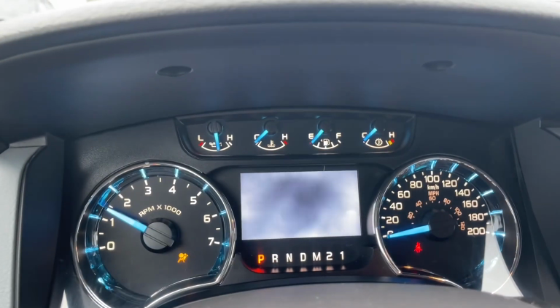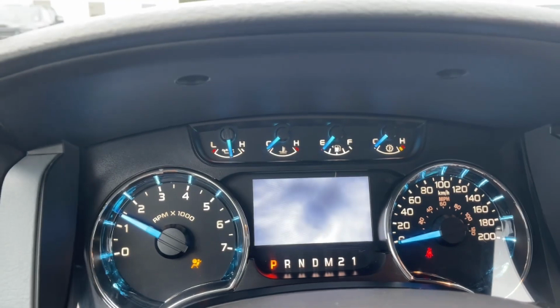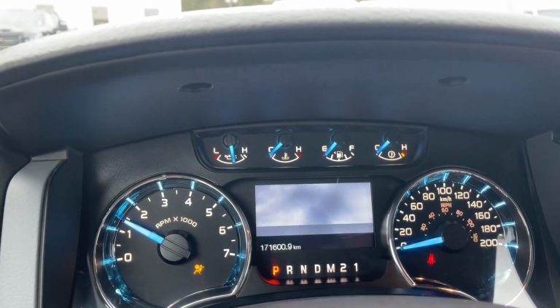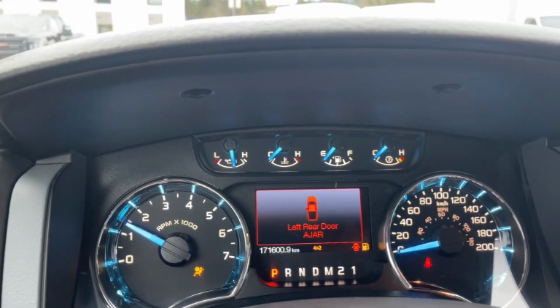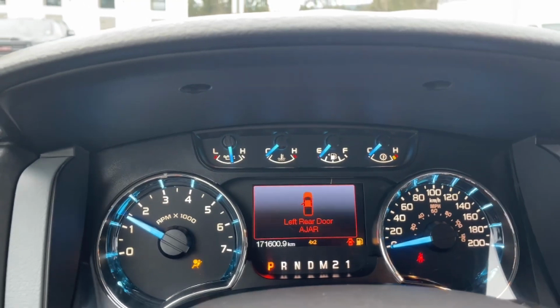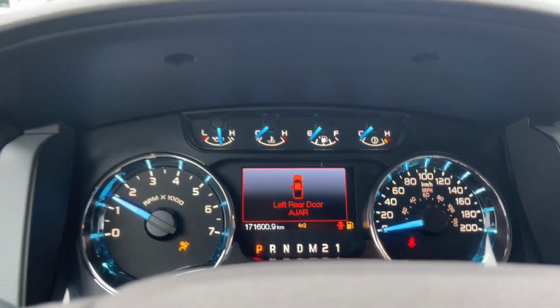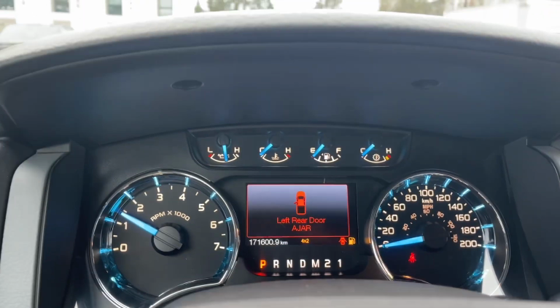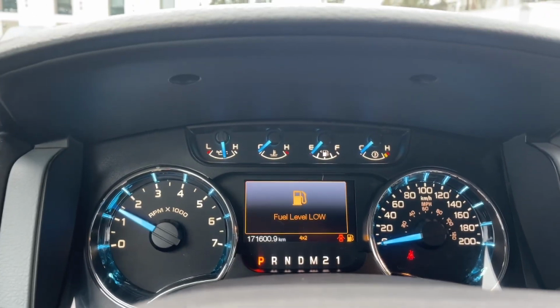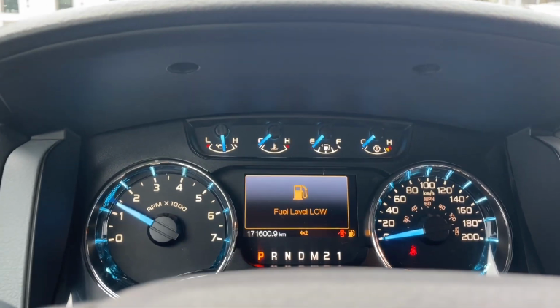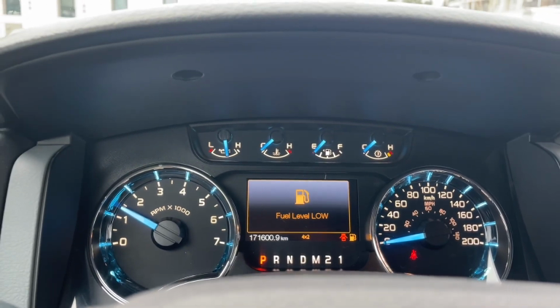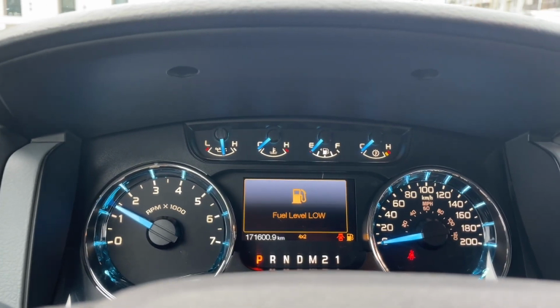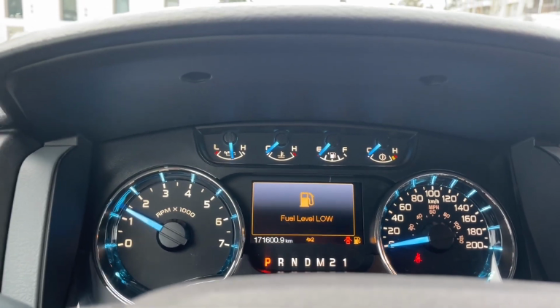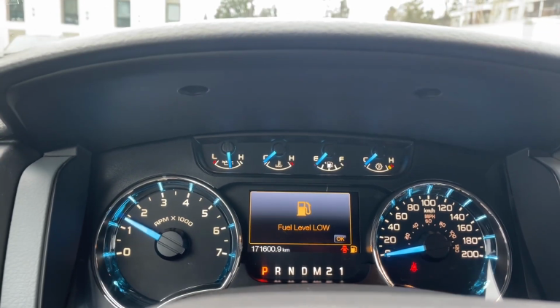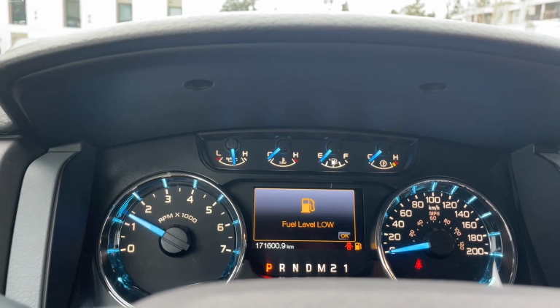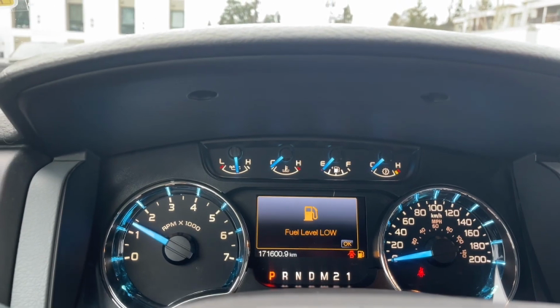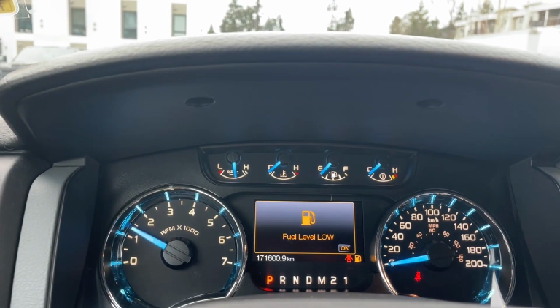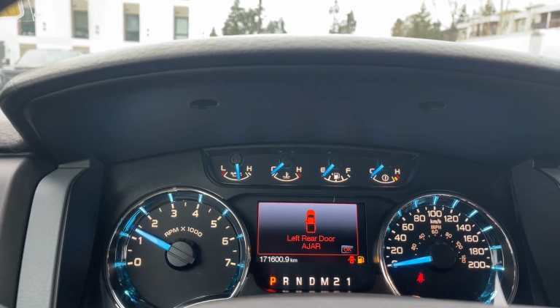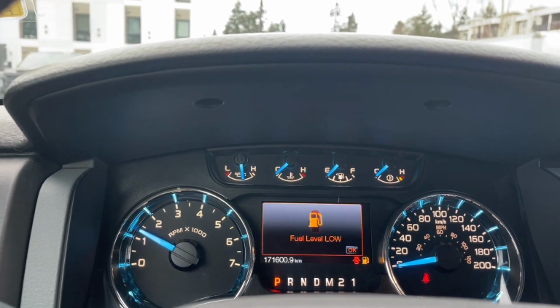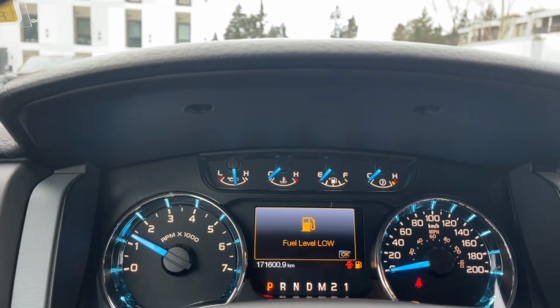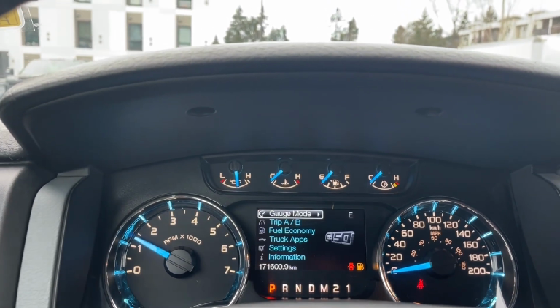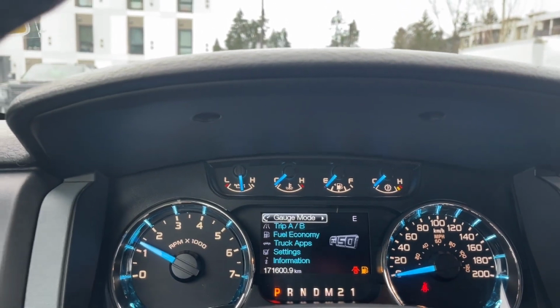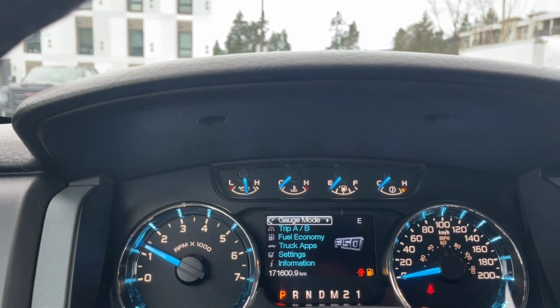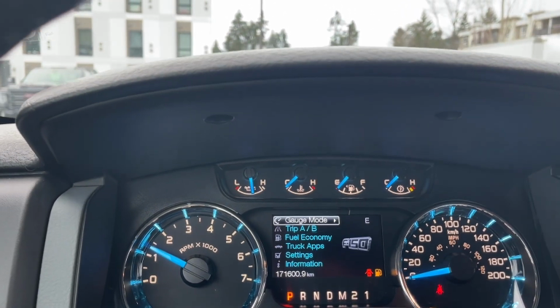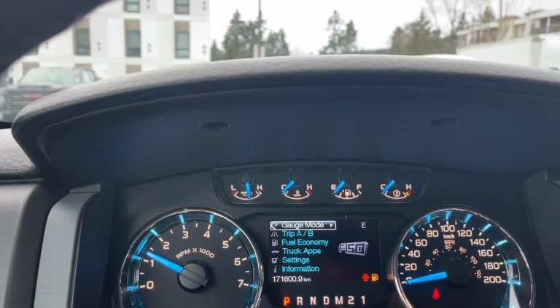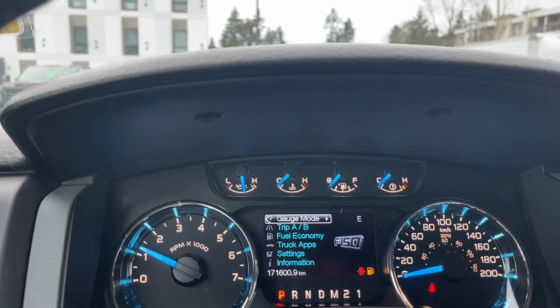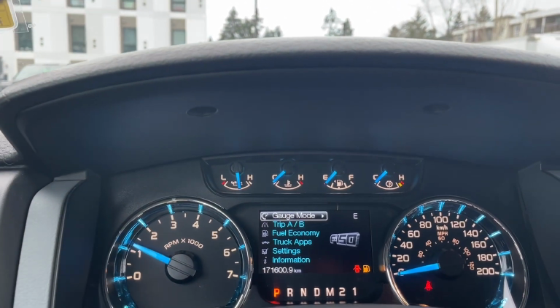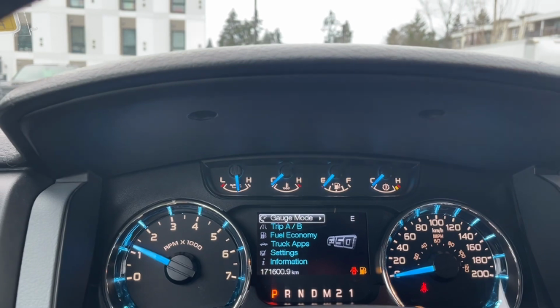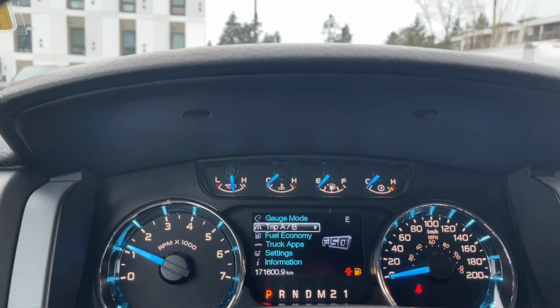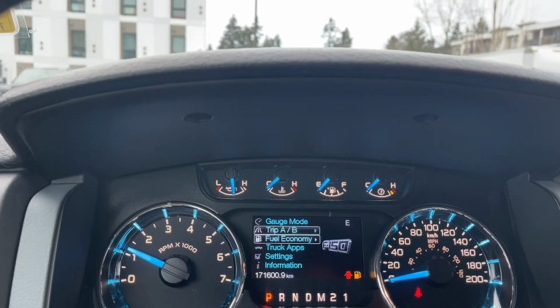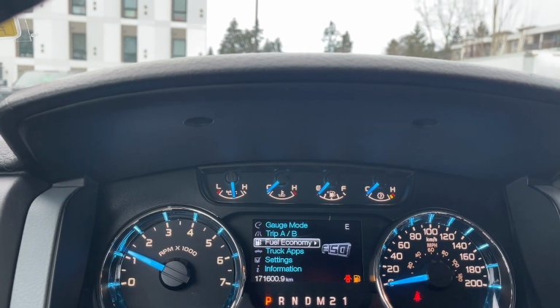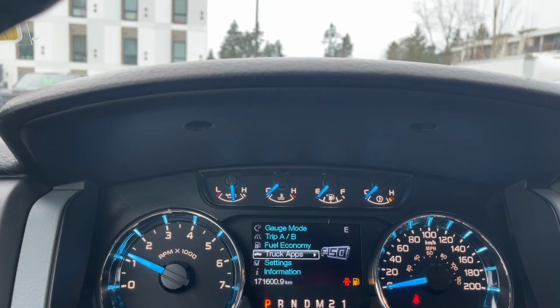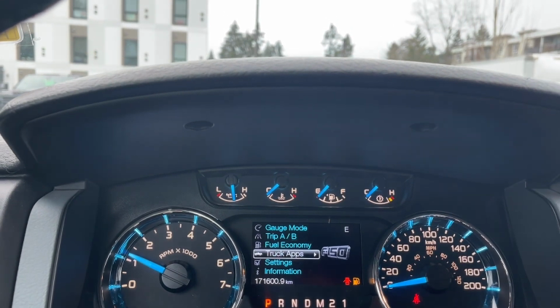I'm just going to turn down the volume here — I didn't quite close the door, so it's just reminding me of that. The menu includes gauge mode, trip AB, and fuel economy, as well as truck apps.